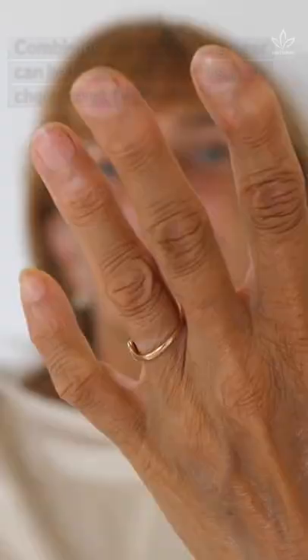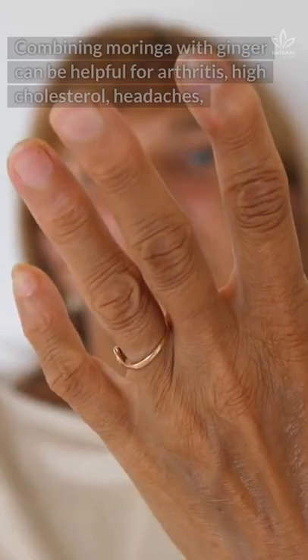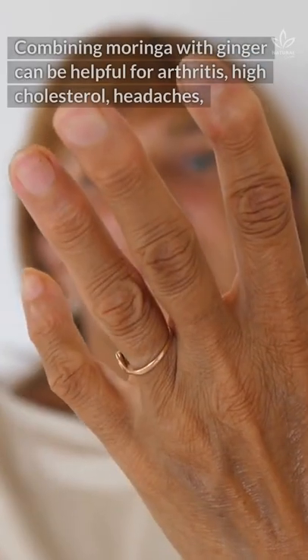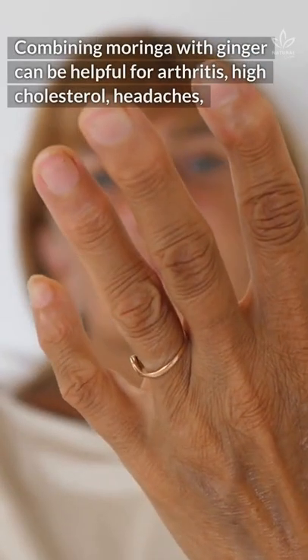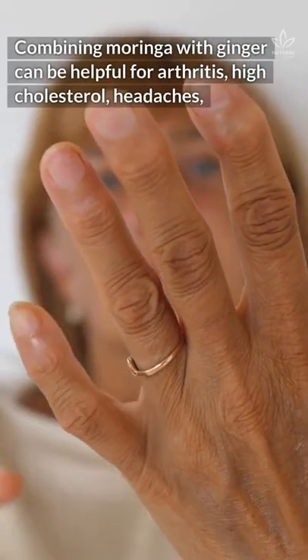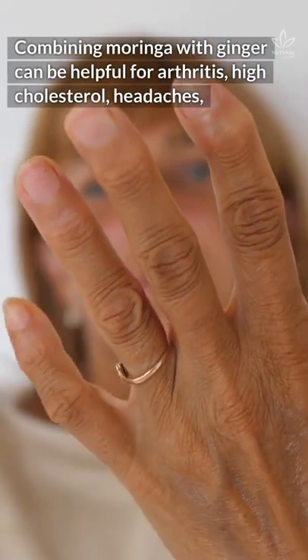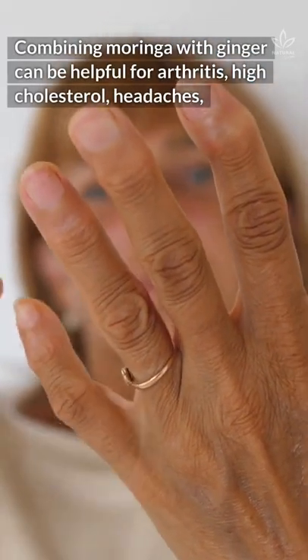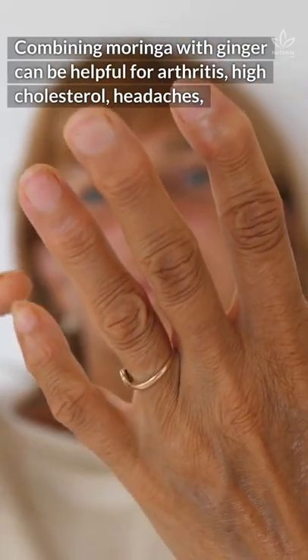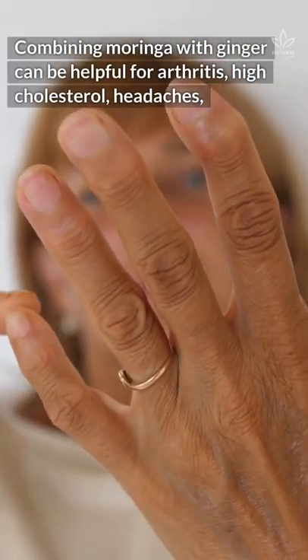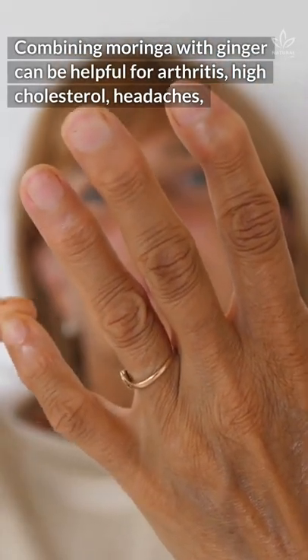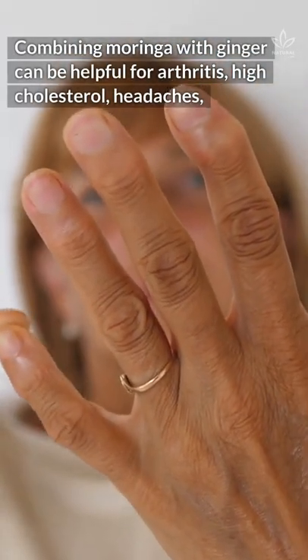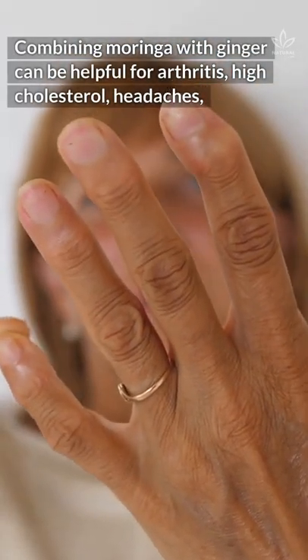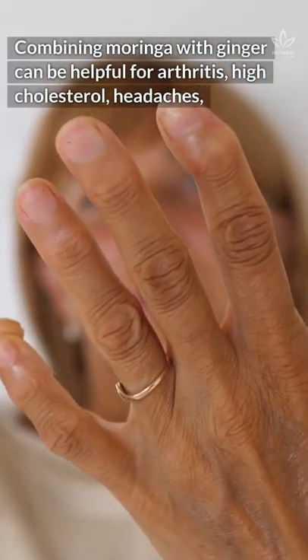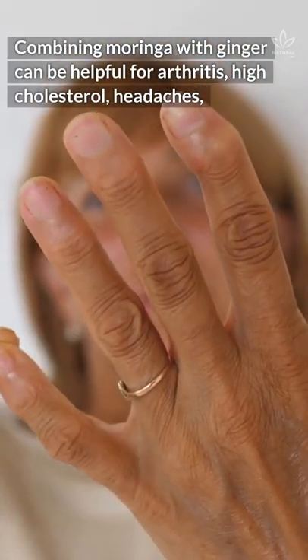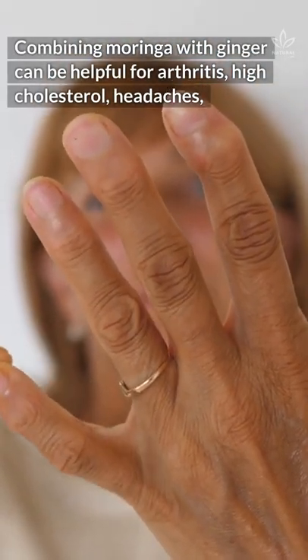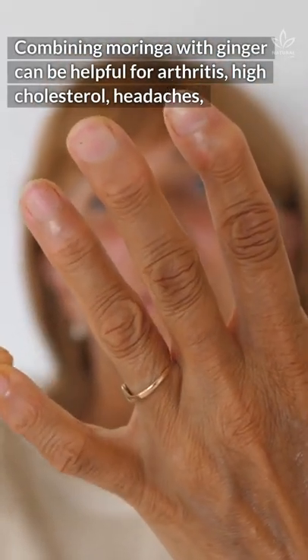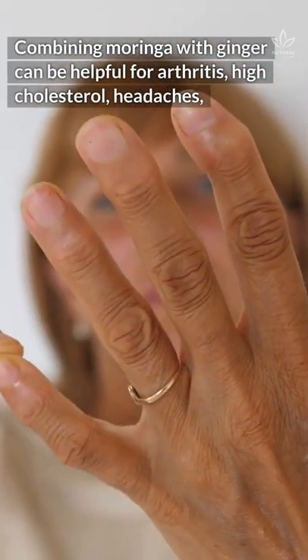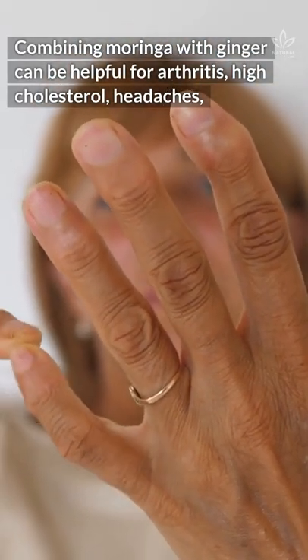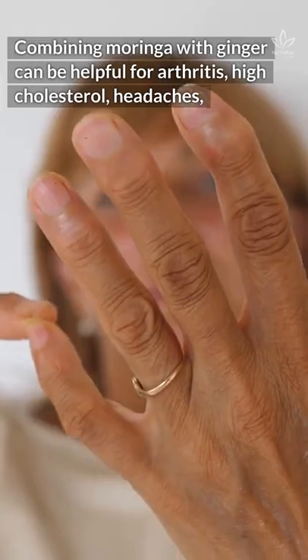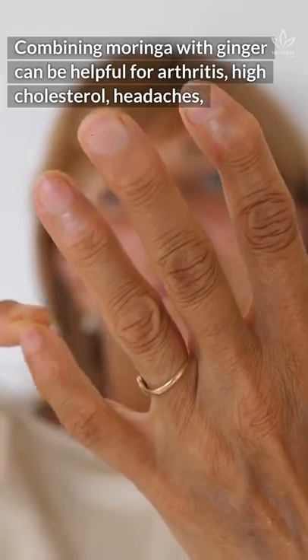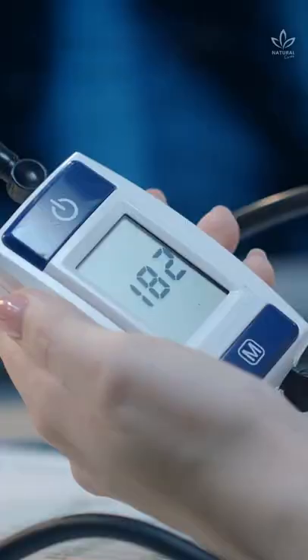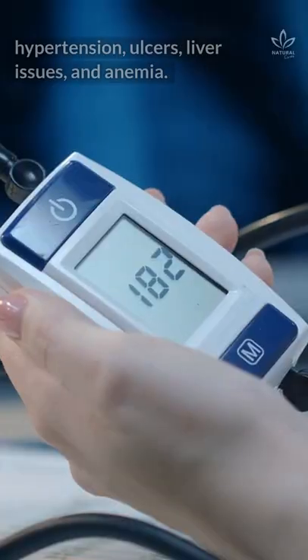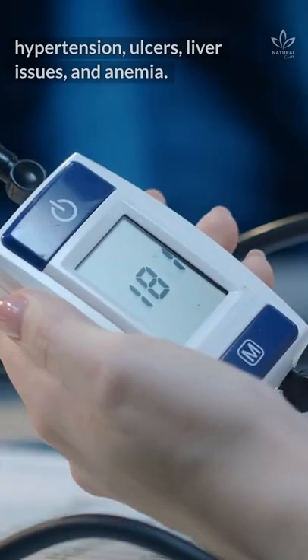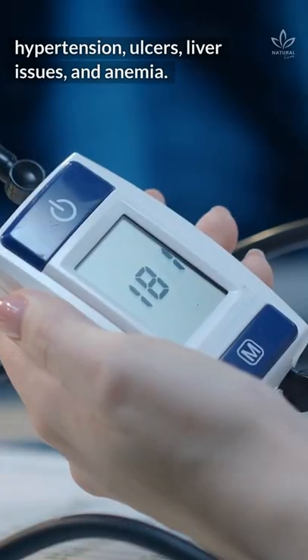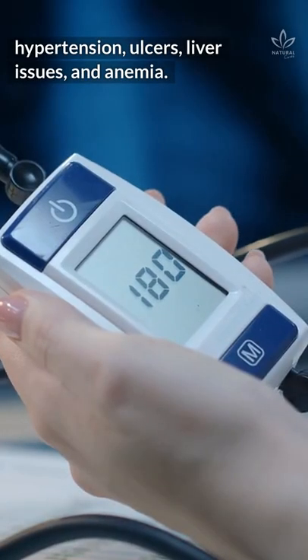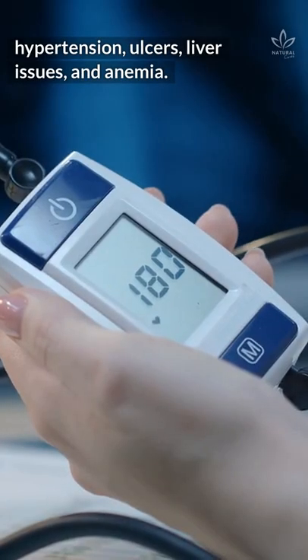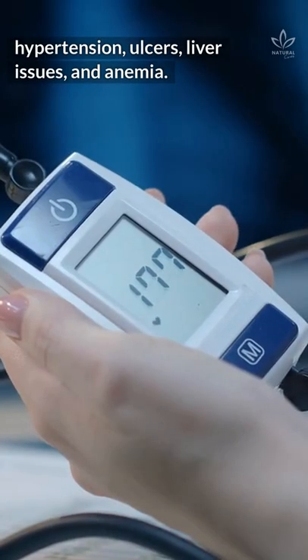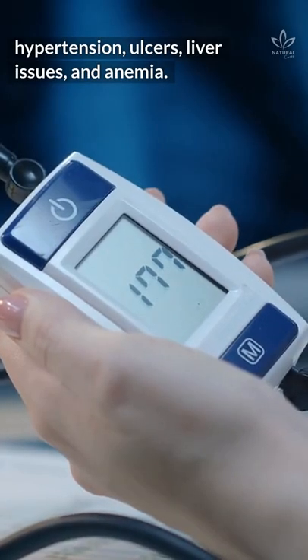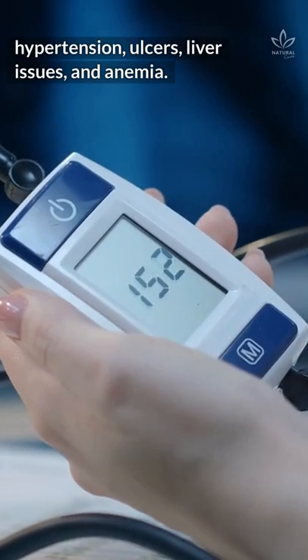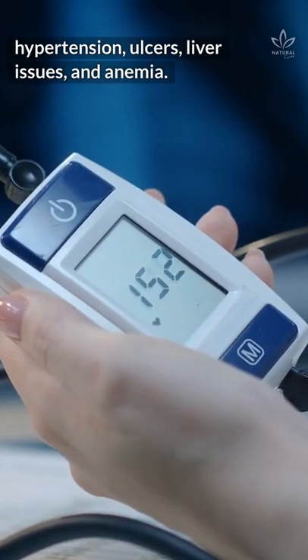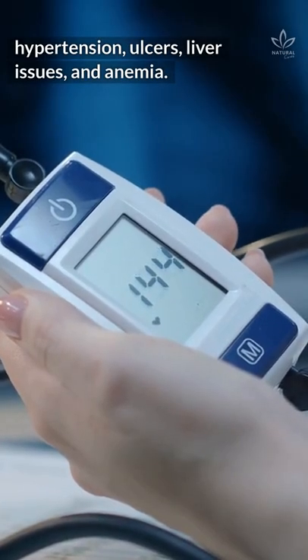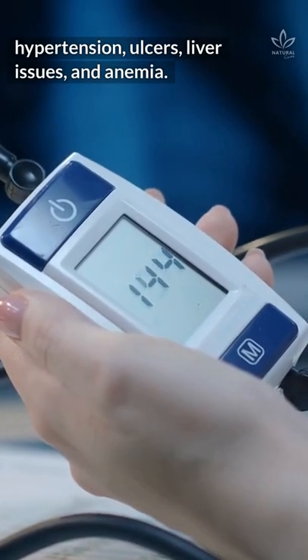Combining moringa with ginger can be helpful for arthritis, high cholesterol, headaches, hypertension, ulcers, liver issues, and anemia.